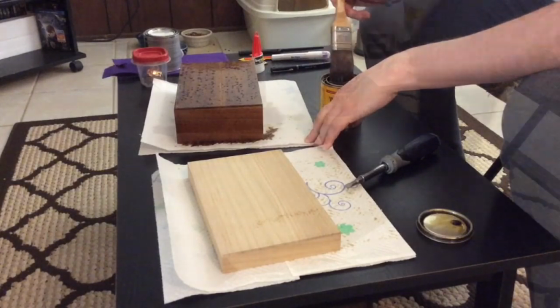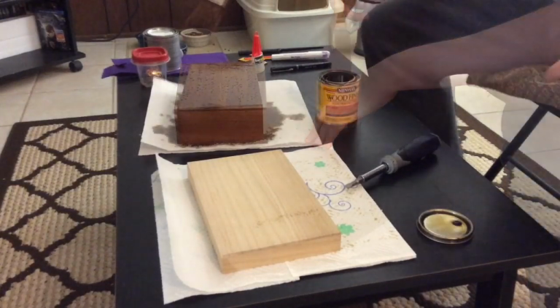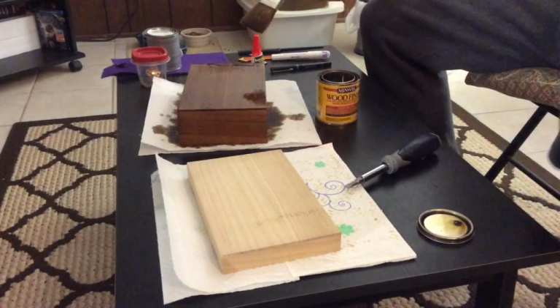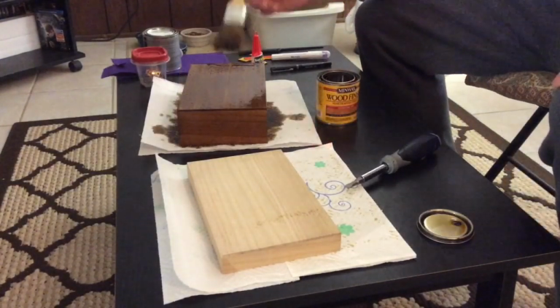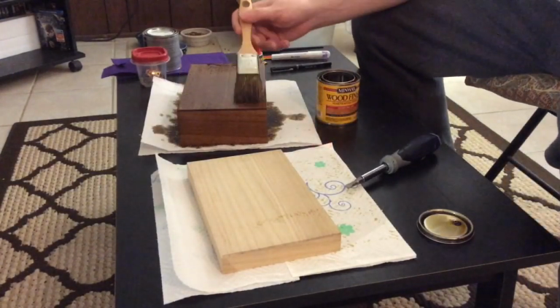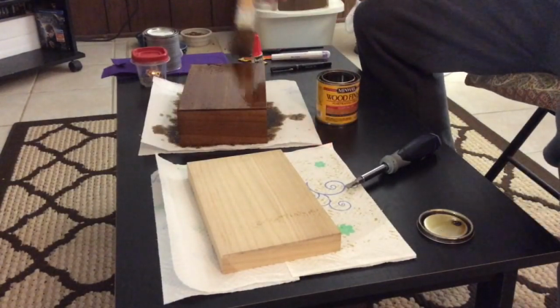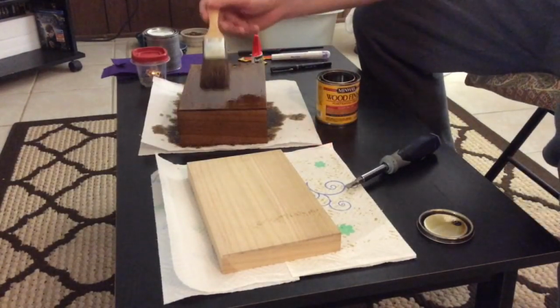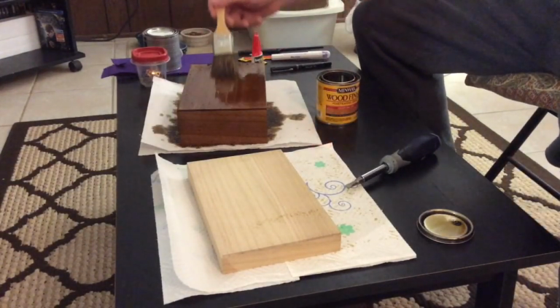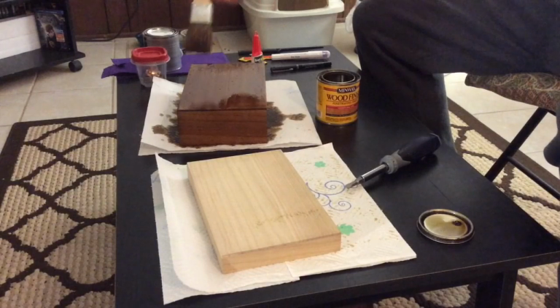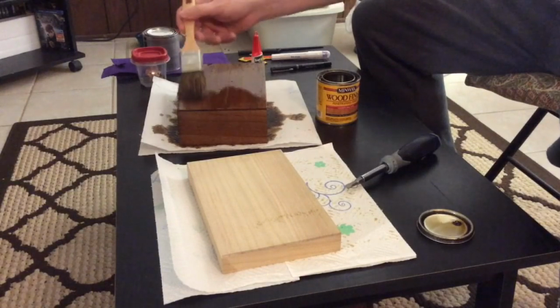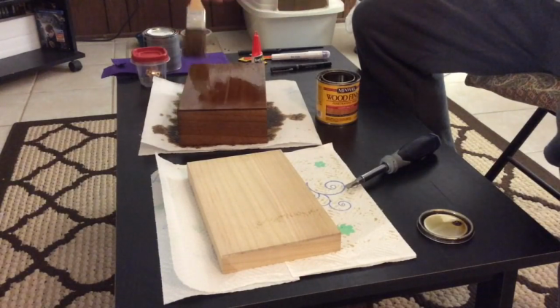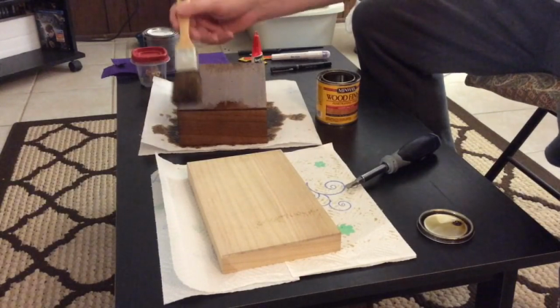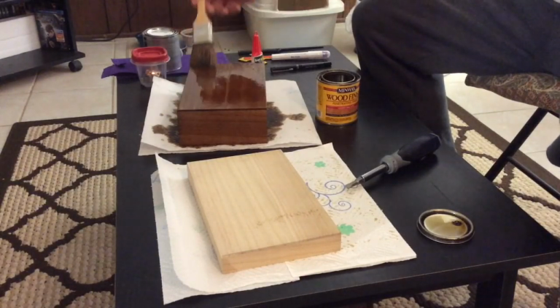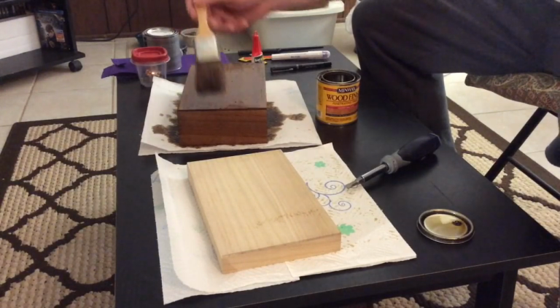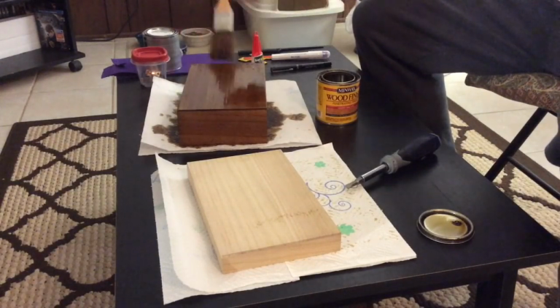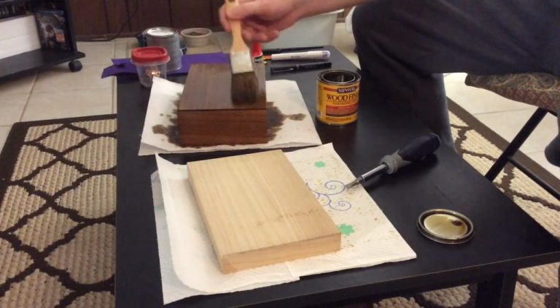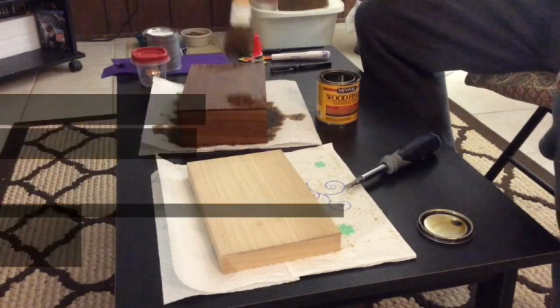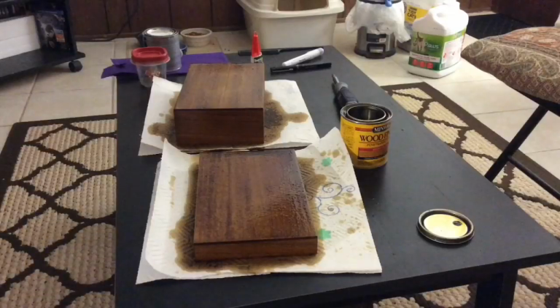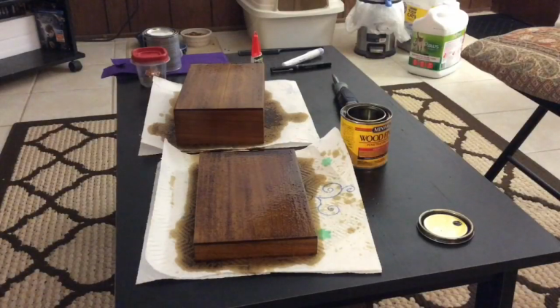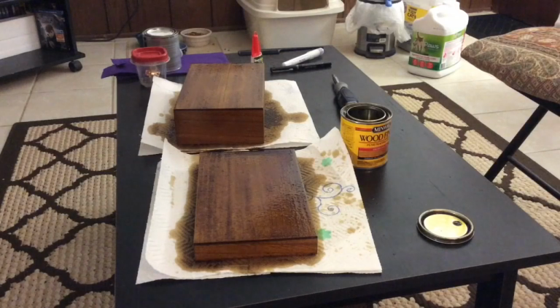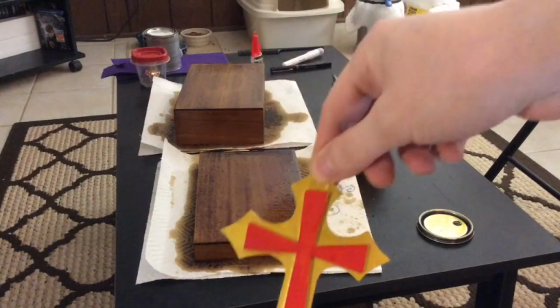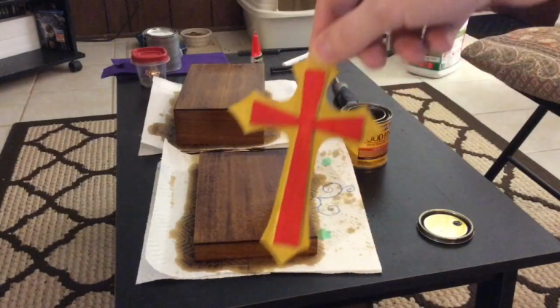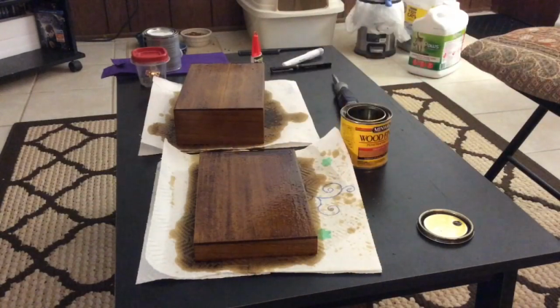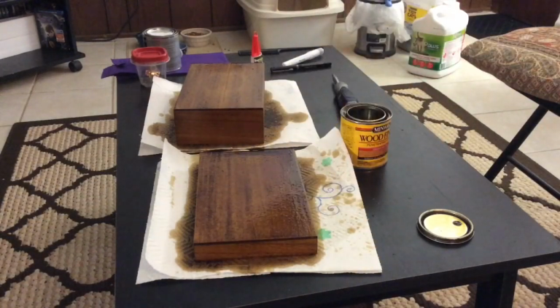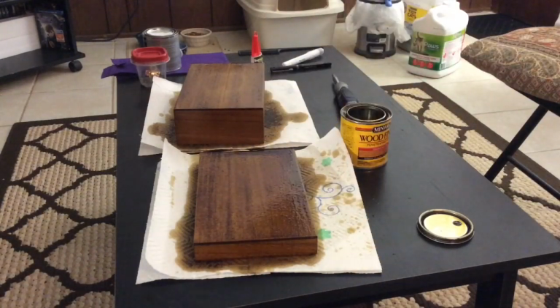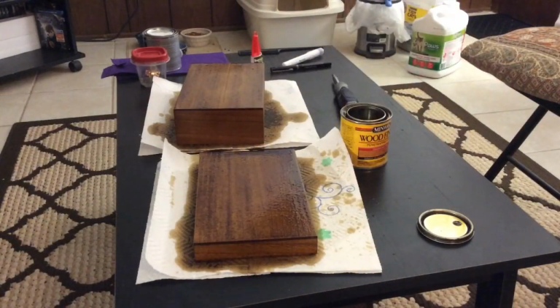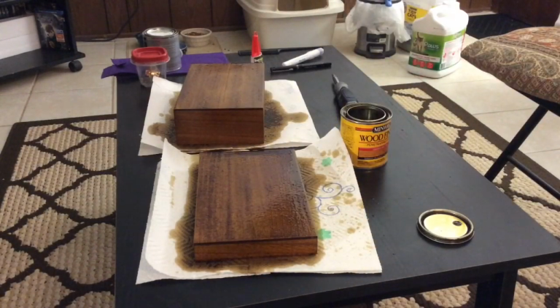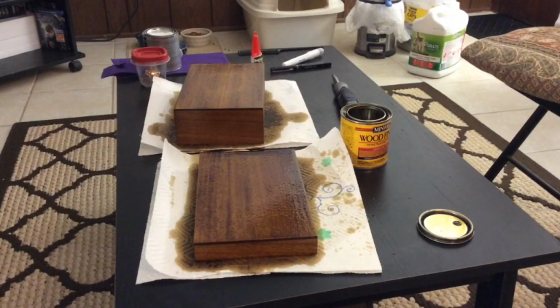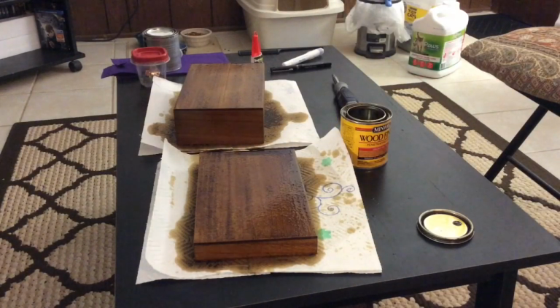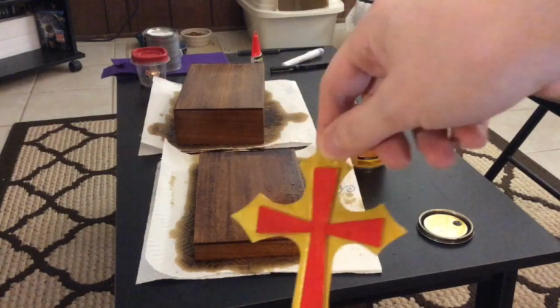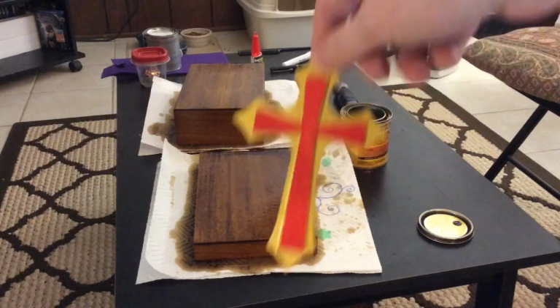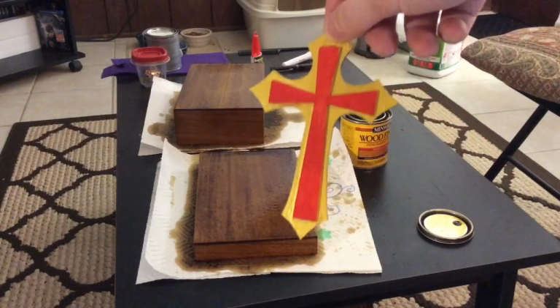Also, if you see some bubbles, just wipe them off gently with the brush to help pop them out. Now, while you're waiting for those boxes to dry, you can go ahead and get started on painting your cross.